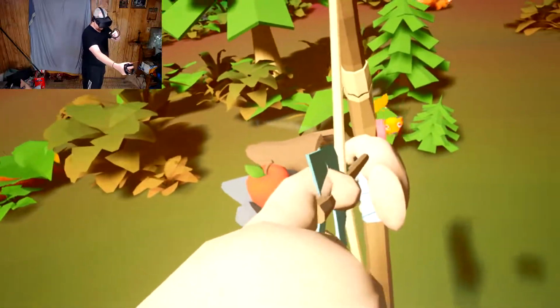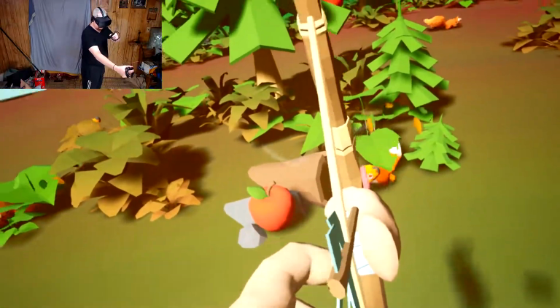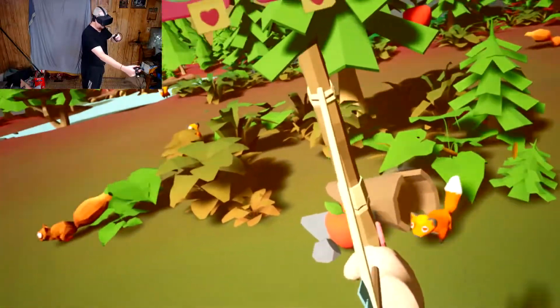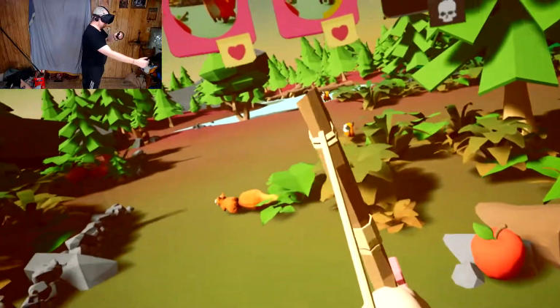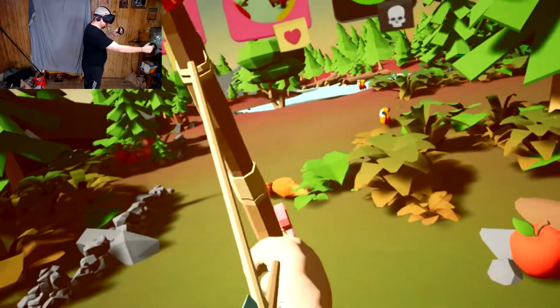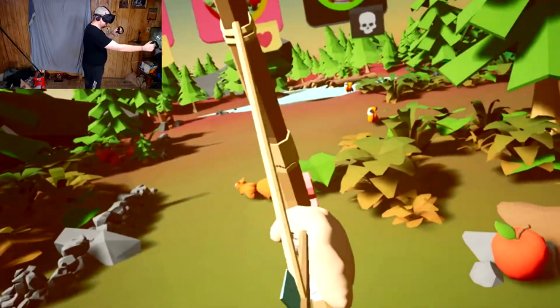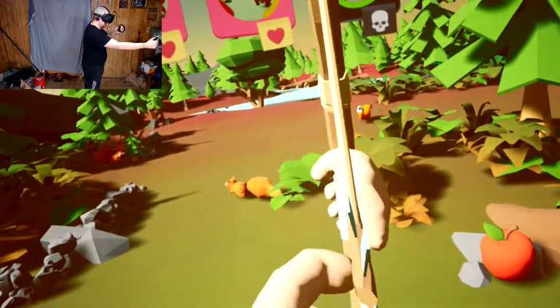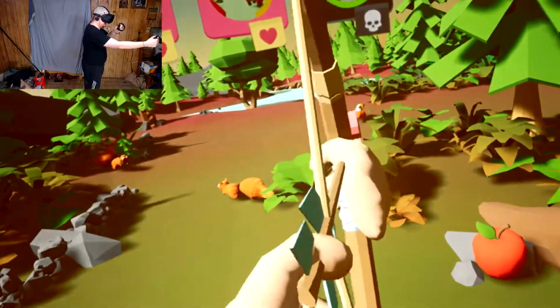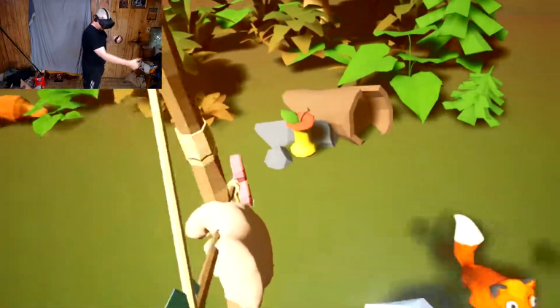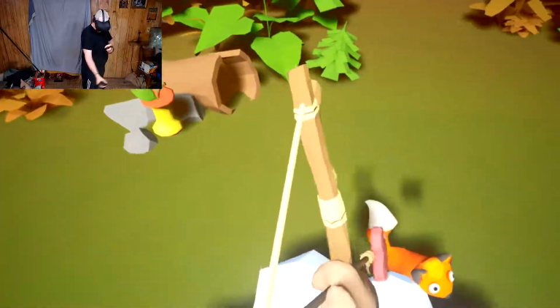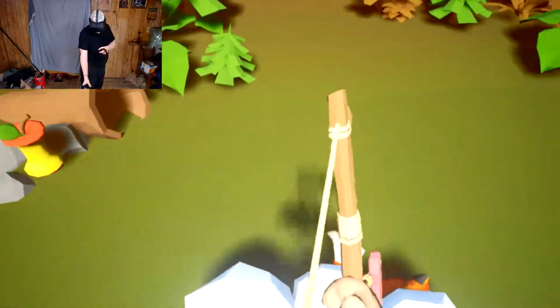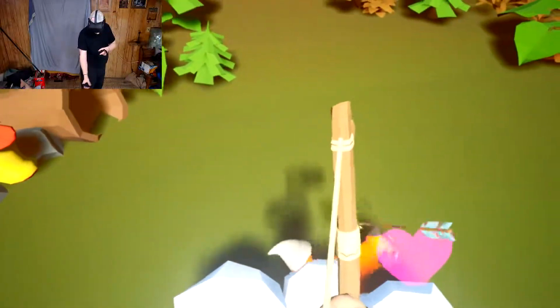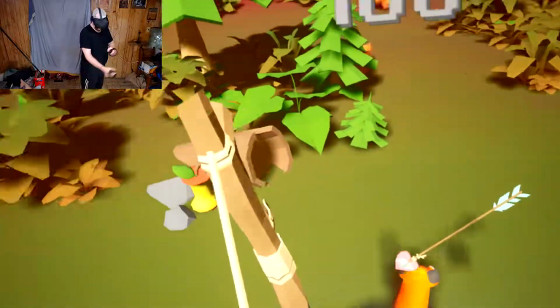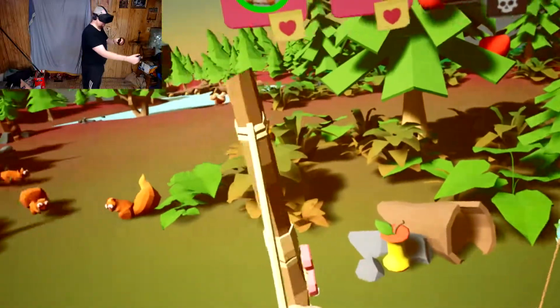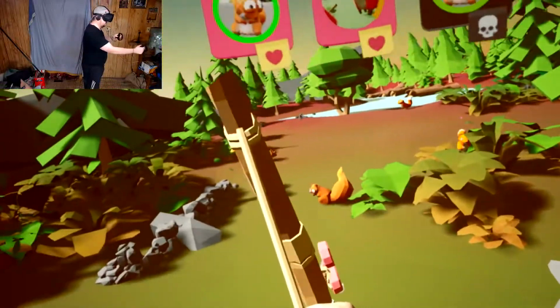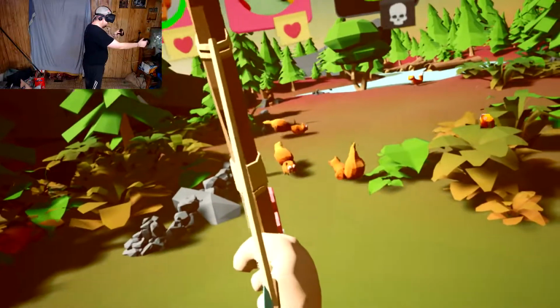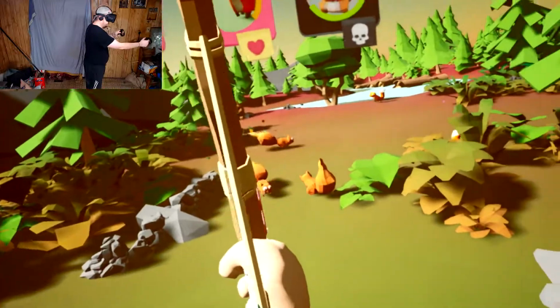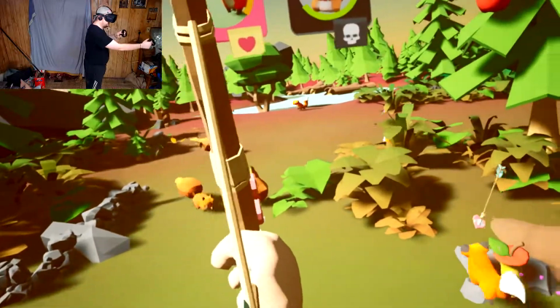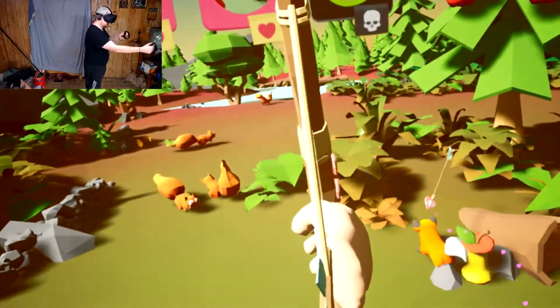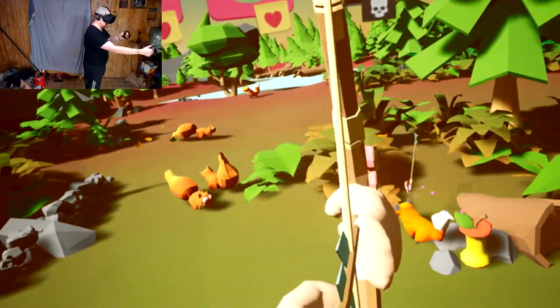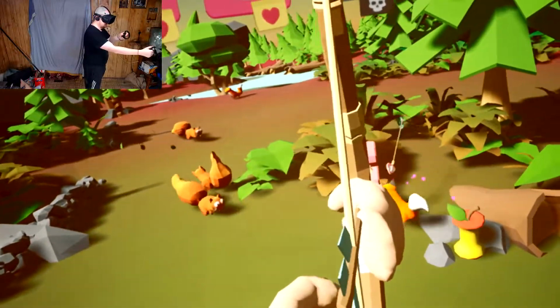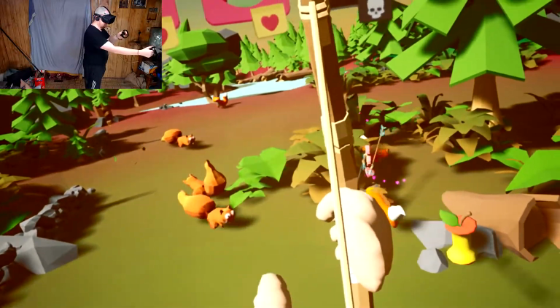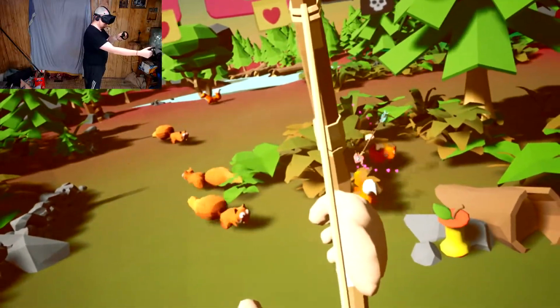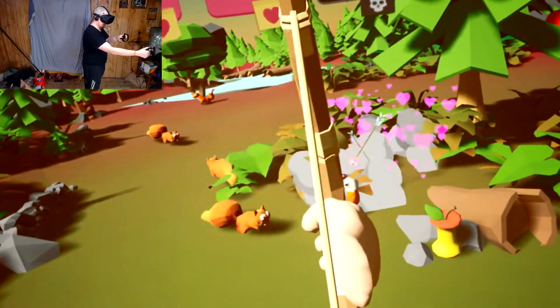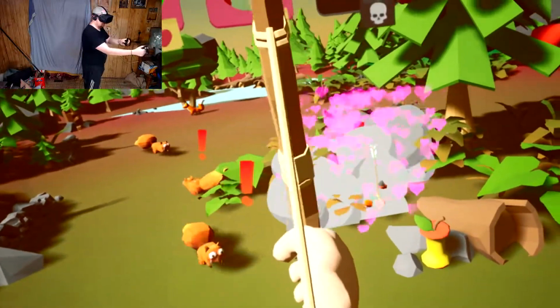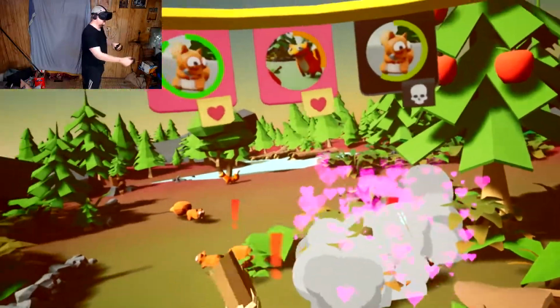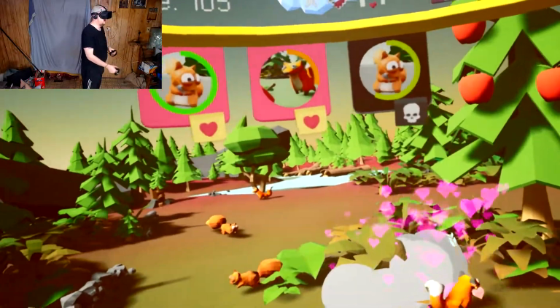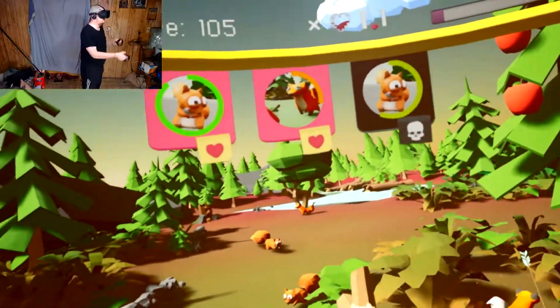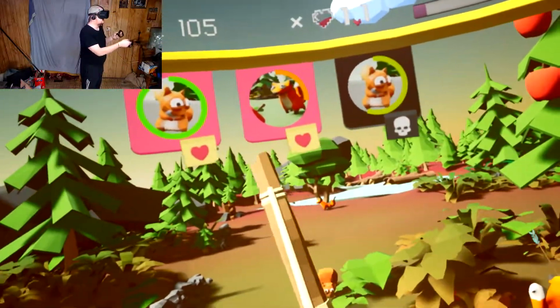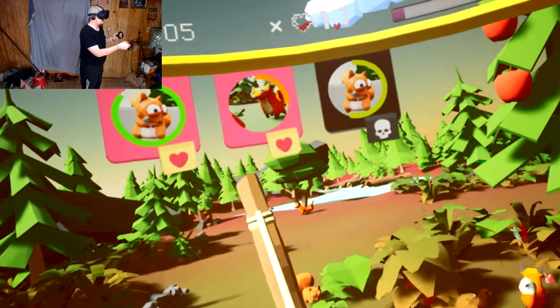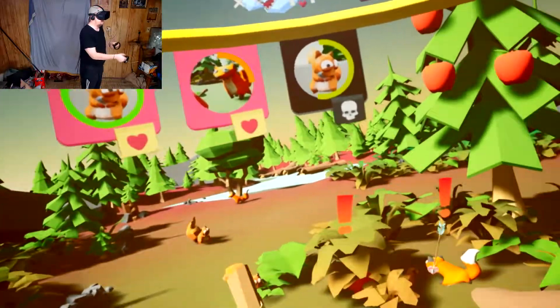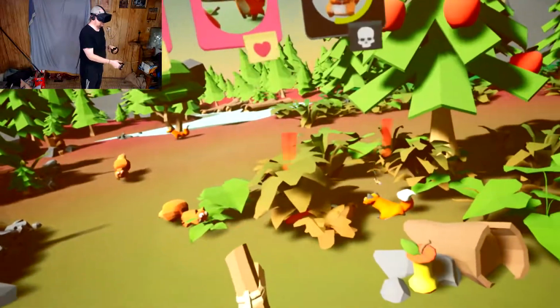Okay, that's the one that's love-struck - that's not doing me any good. You're the next nearest fox. Good, we got him. So that's gonna give us 105 points.